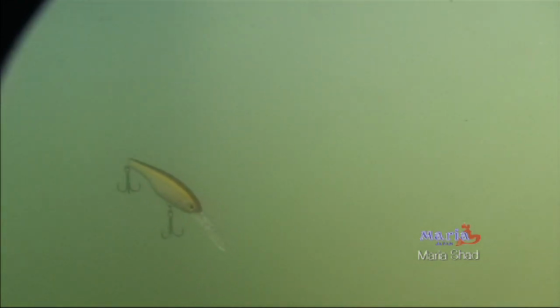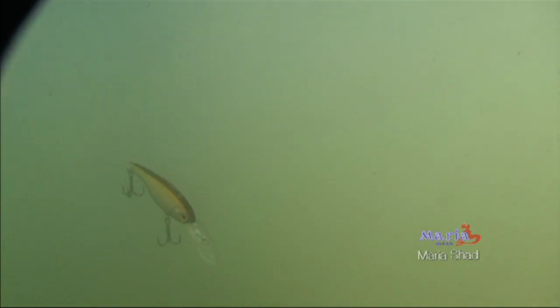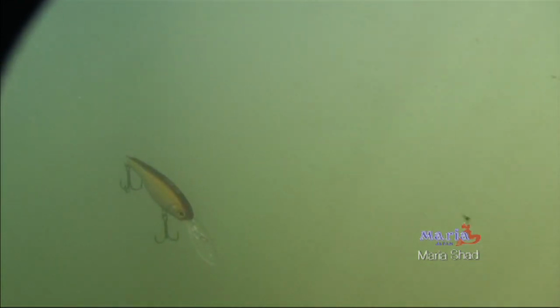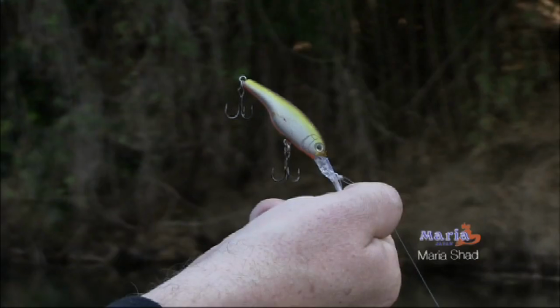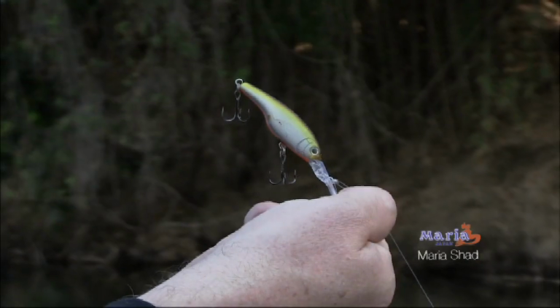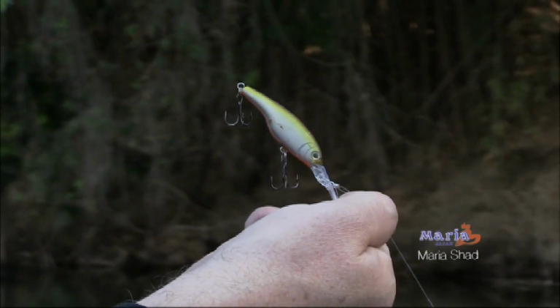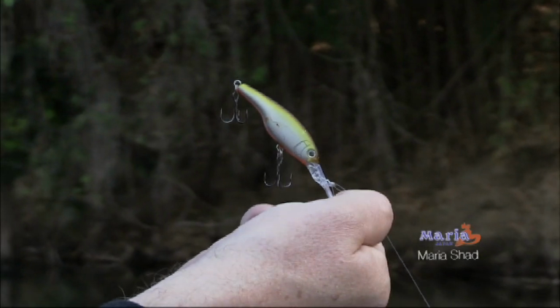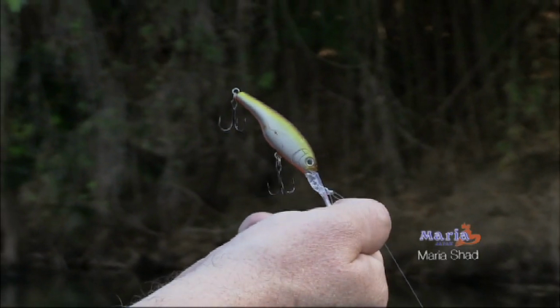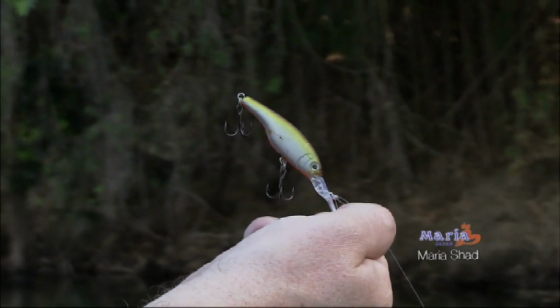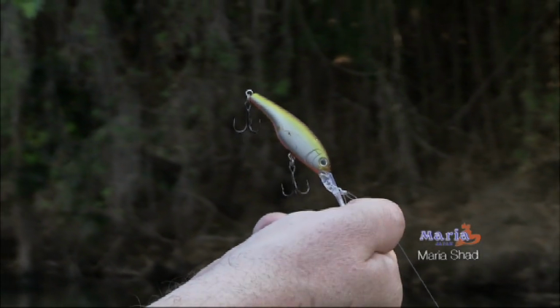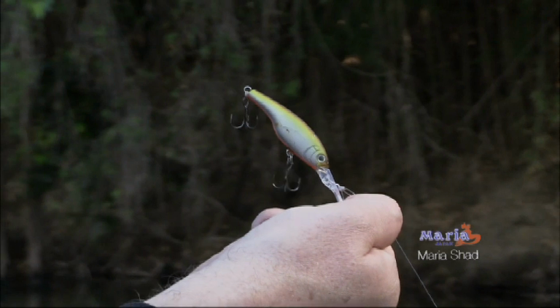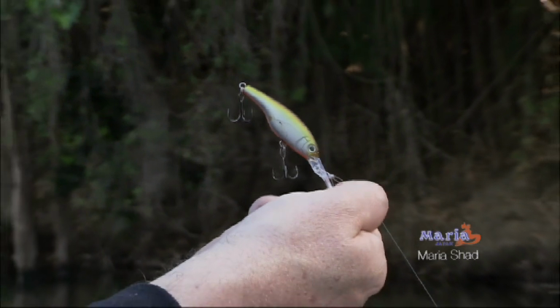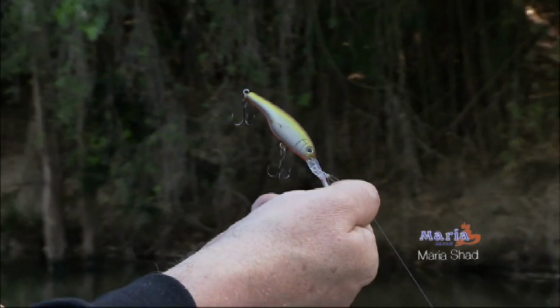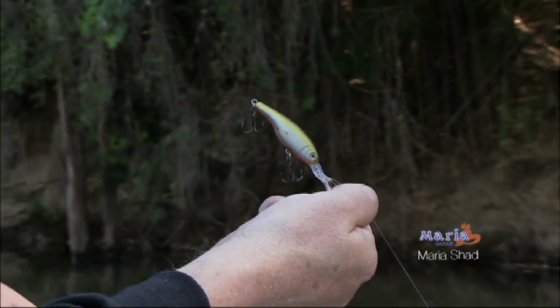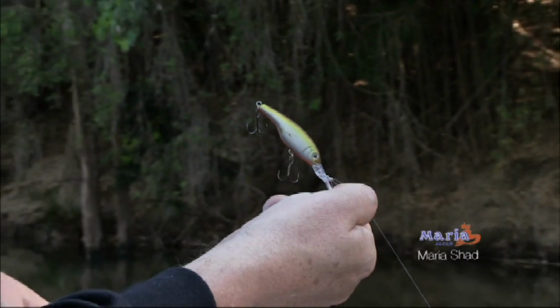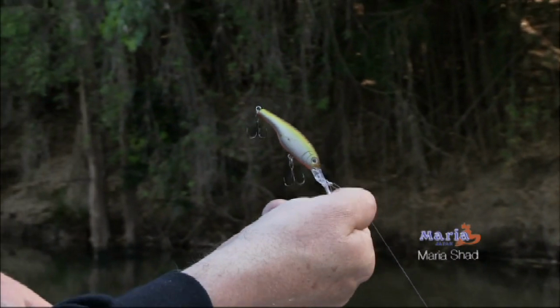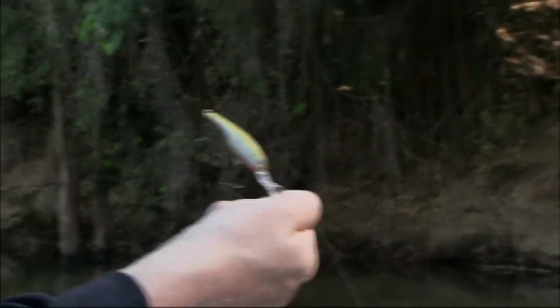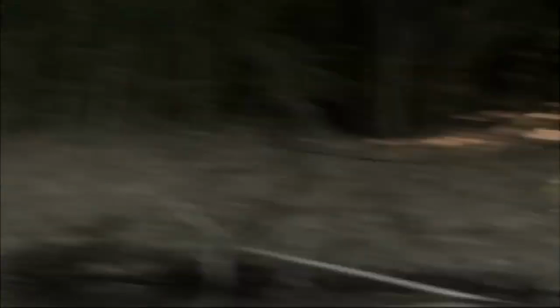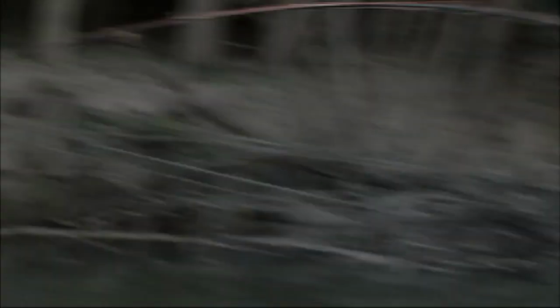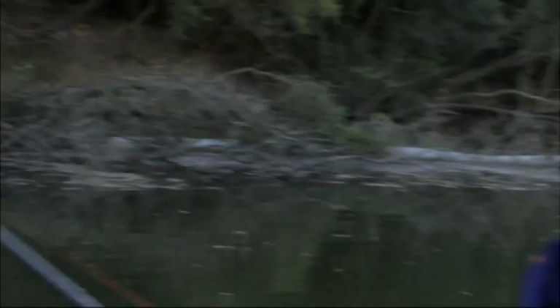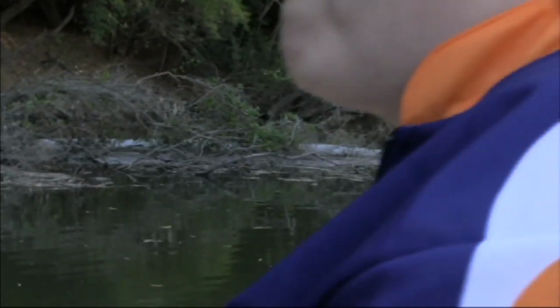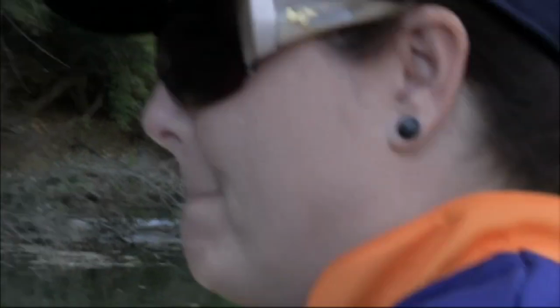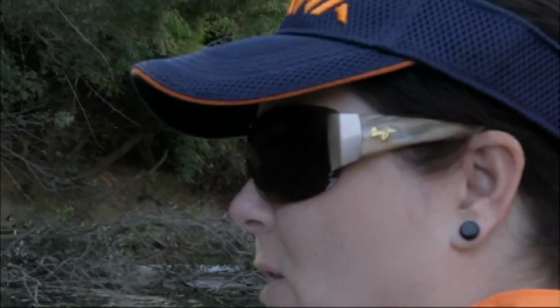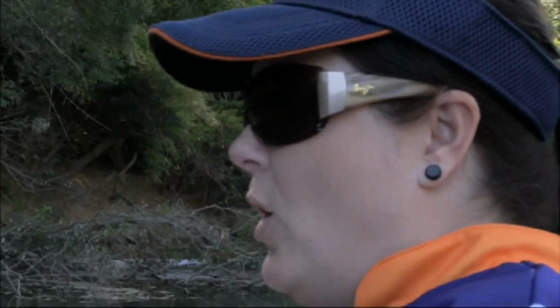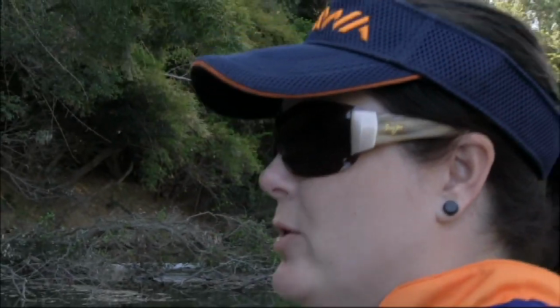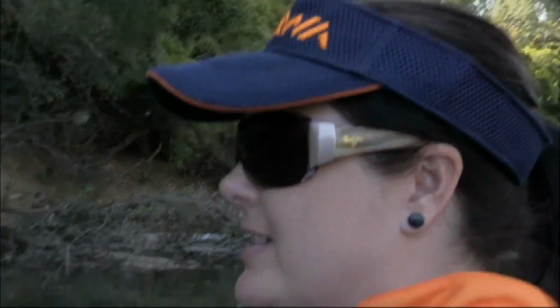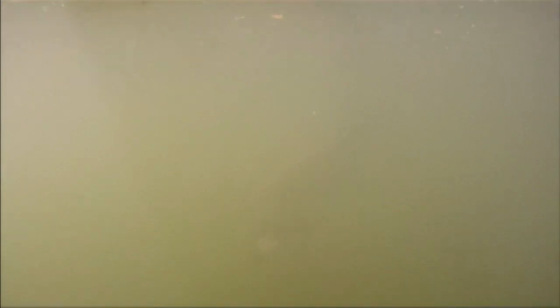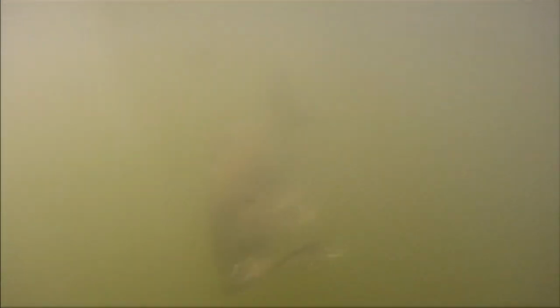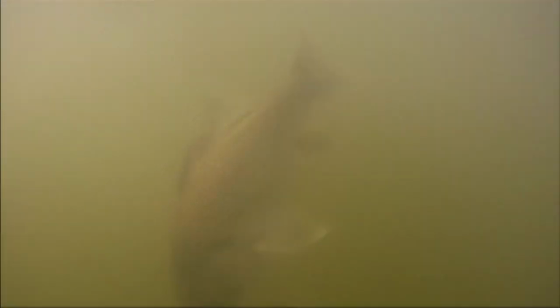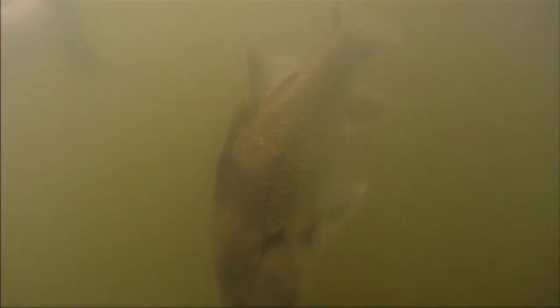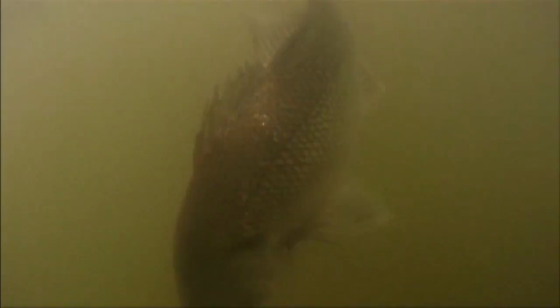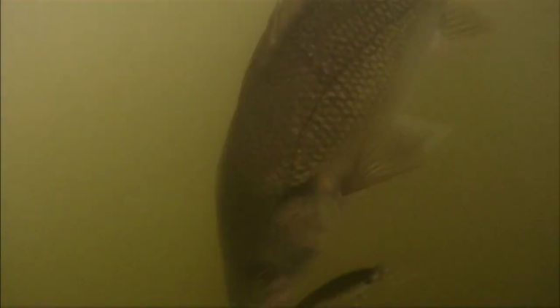I like to get these things past the next structure, crank them down and leave them sit there — just a few little subtle movements. Oh my goodness, this thing is taking line!